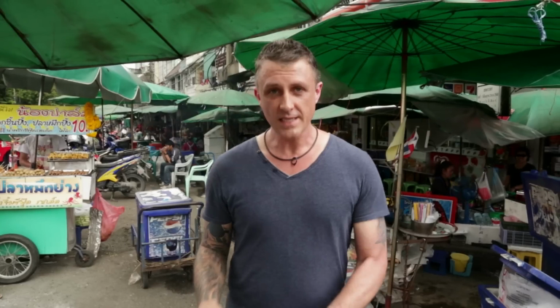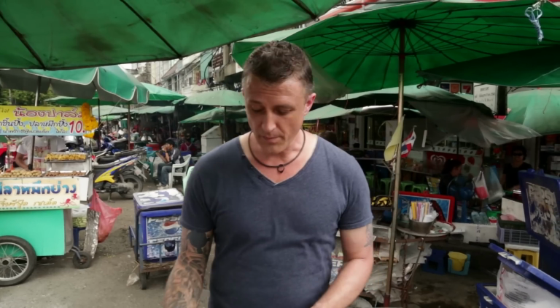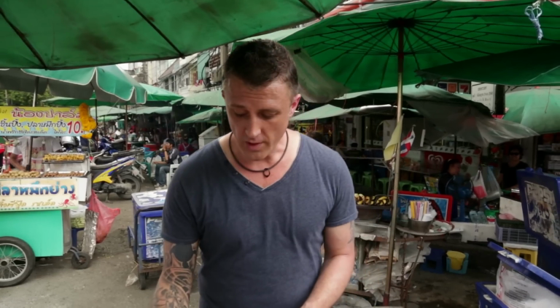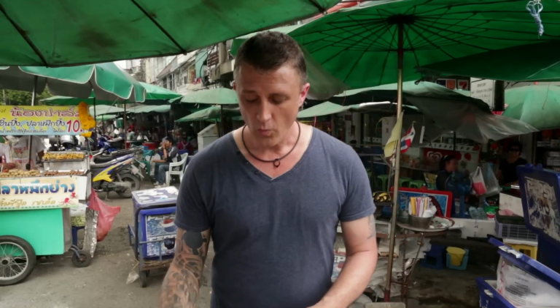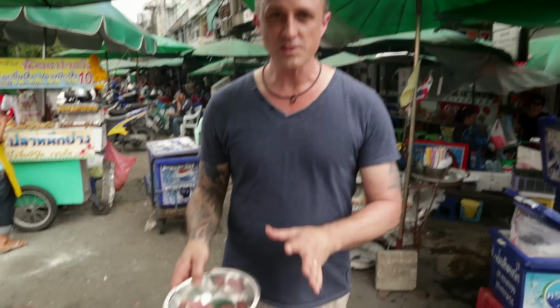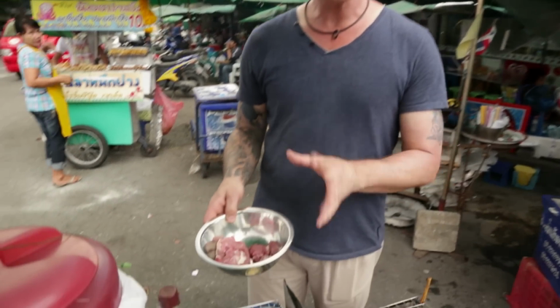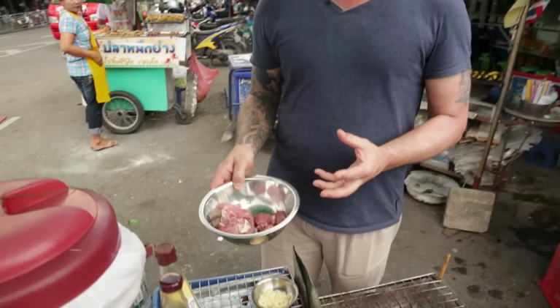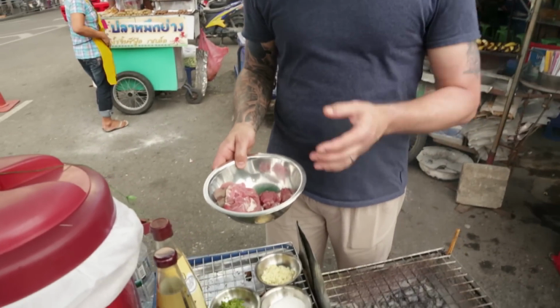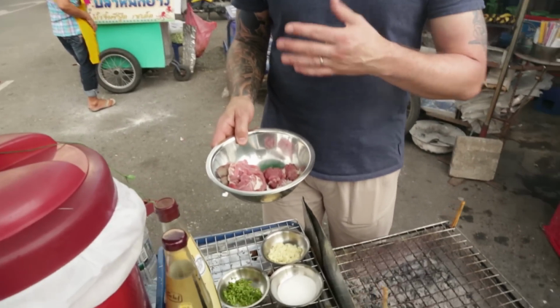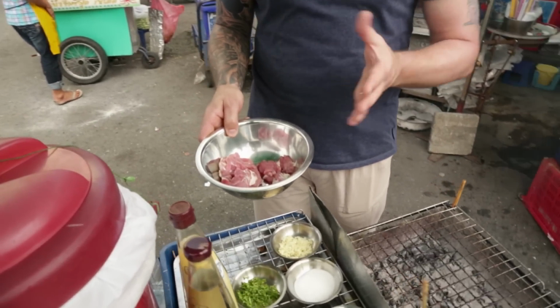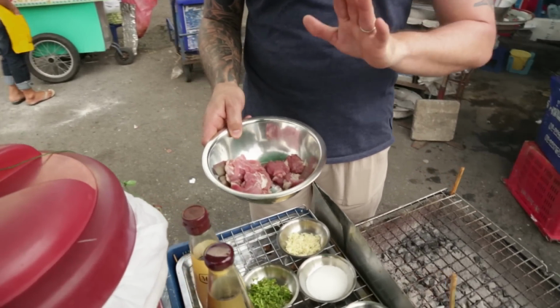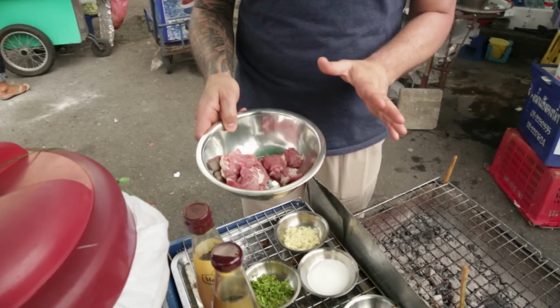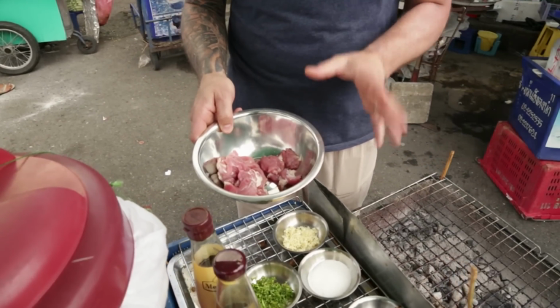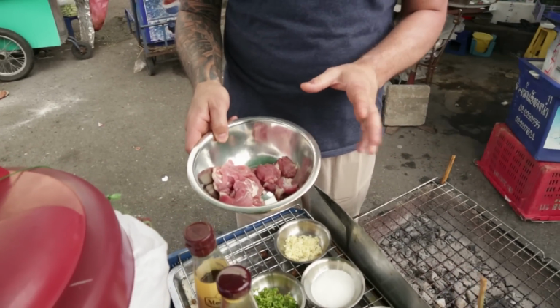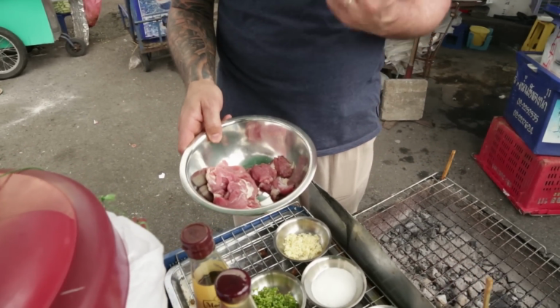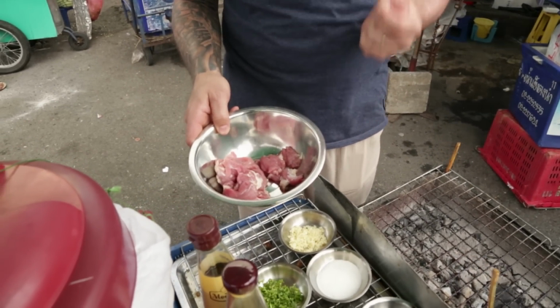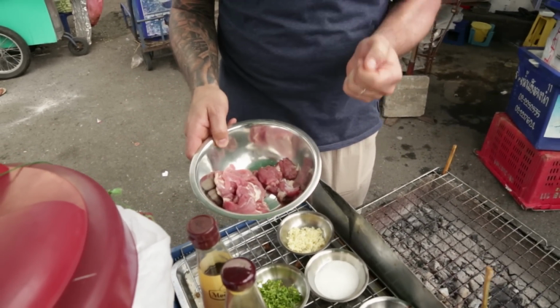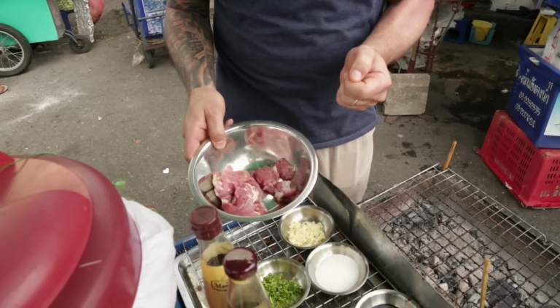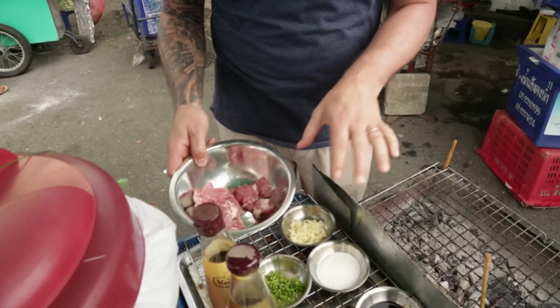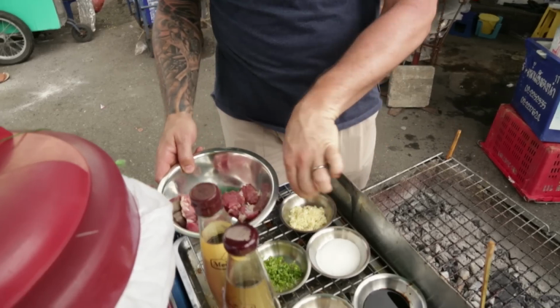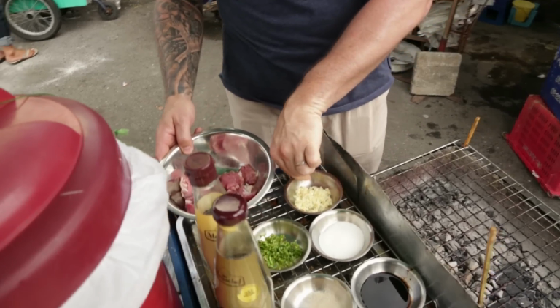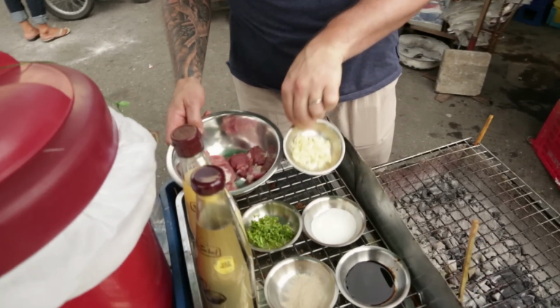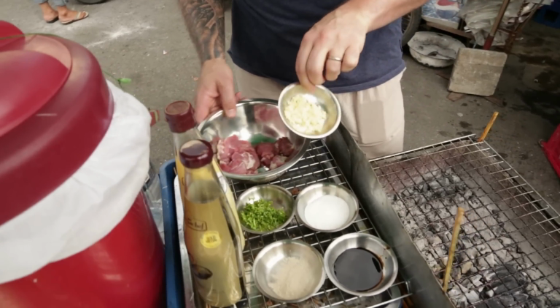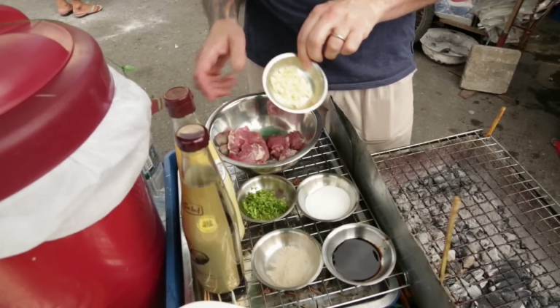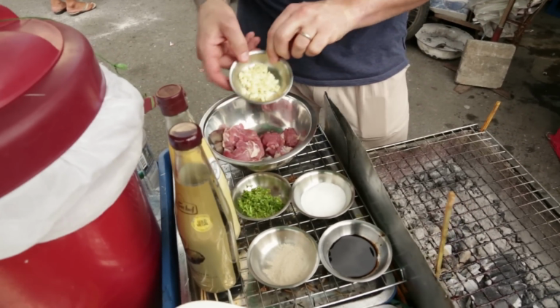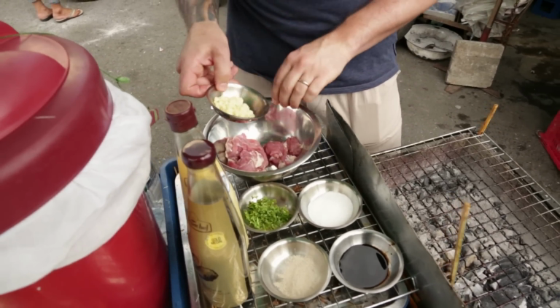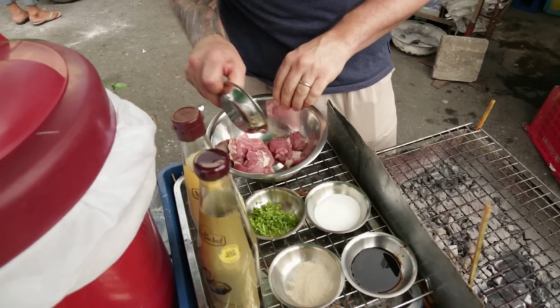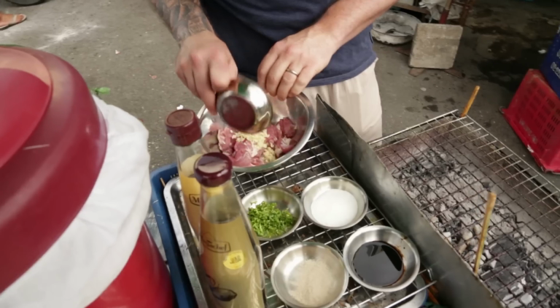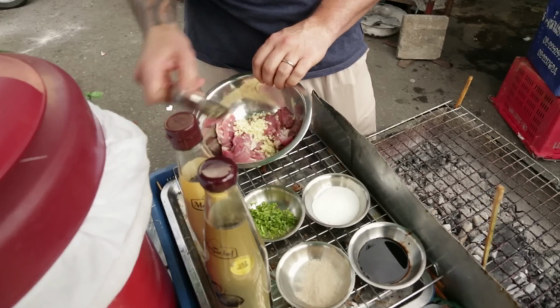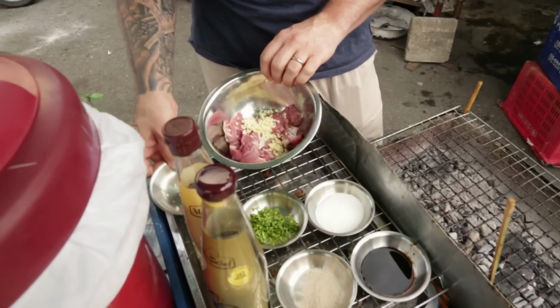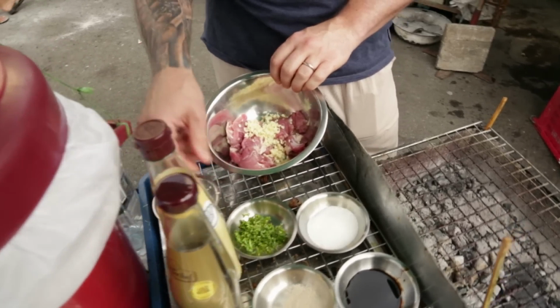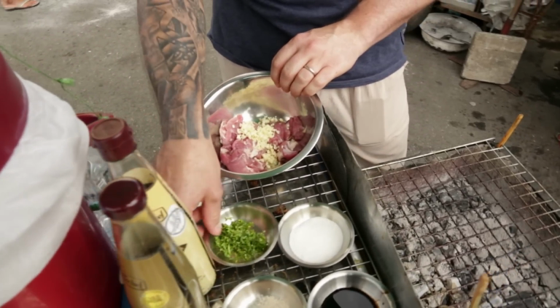Take some pork. We've got some pork neck sliced into even pieces — not too thick, because you want it to cook really fast. Very, very simple. Some garlic, about a tablespoon.